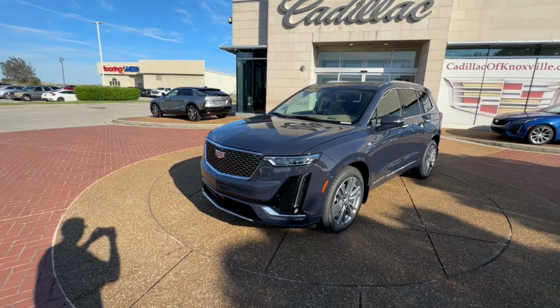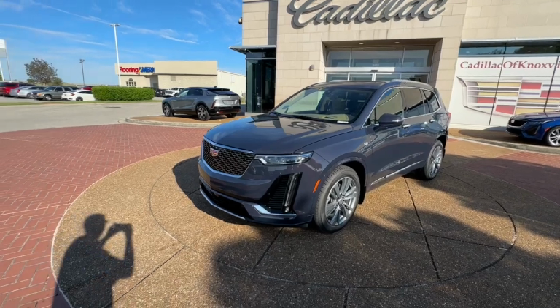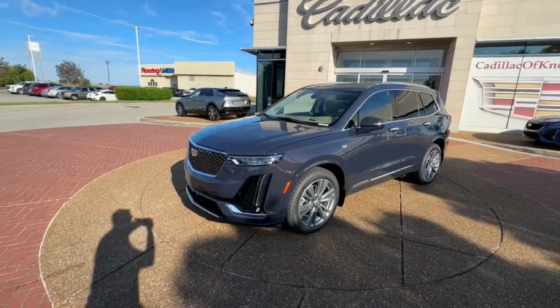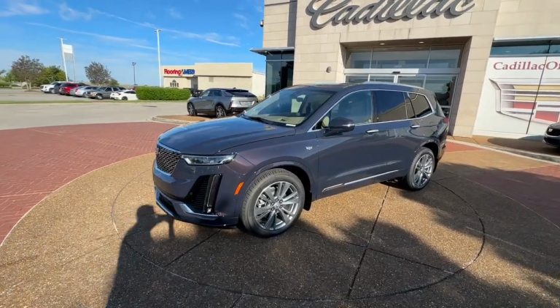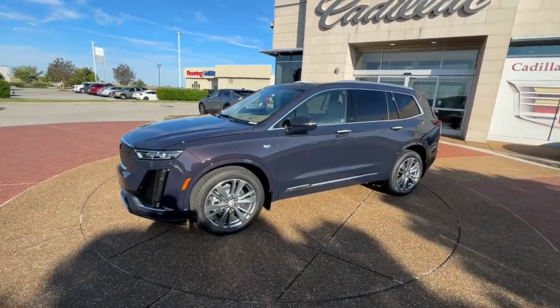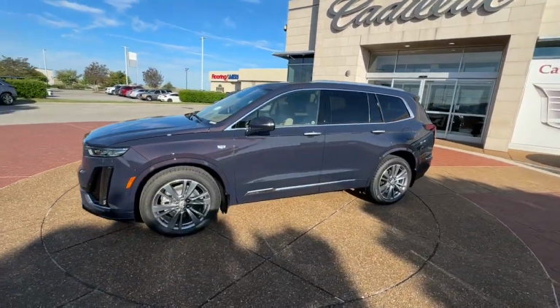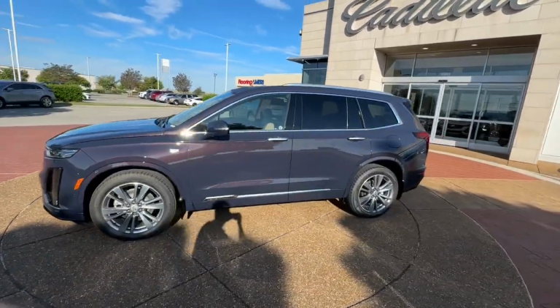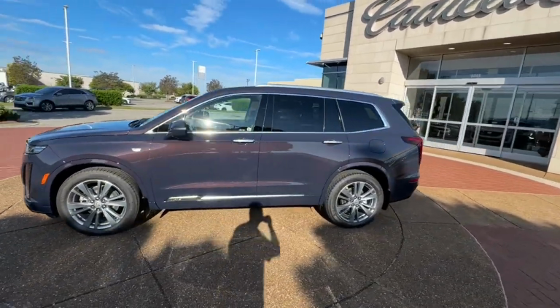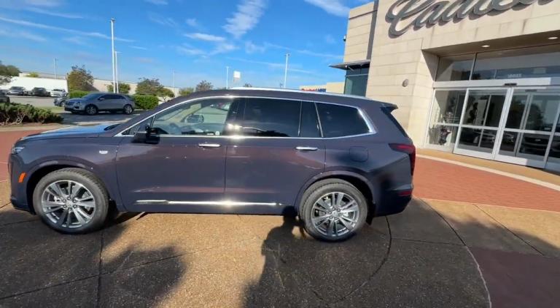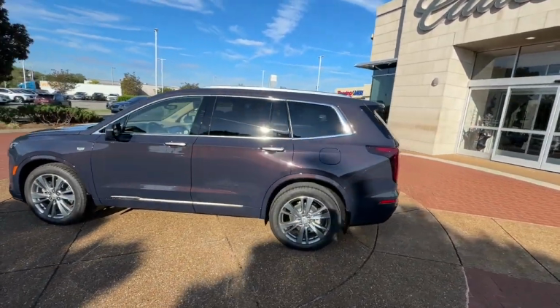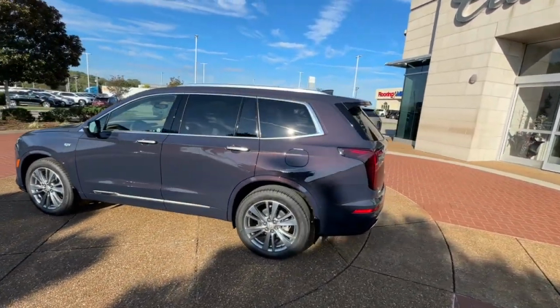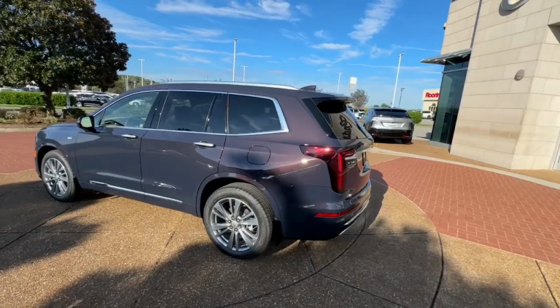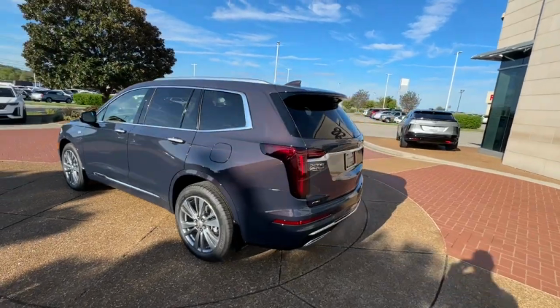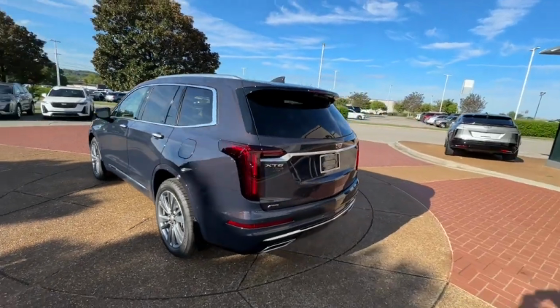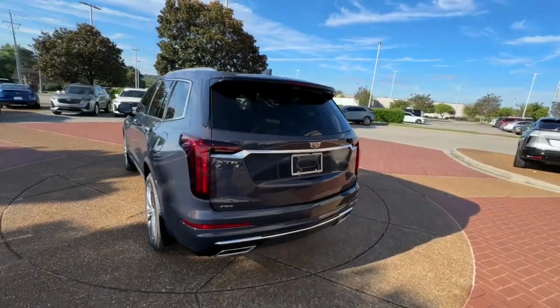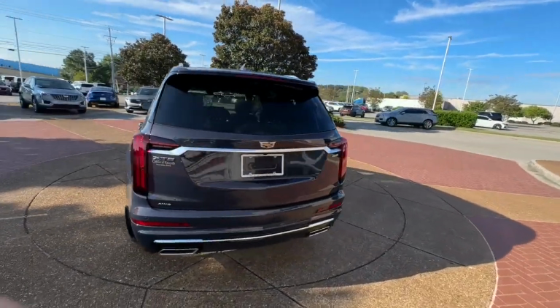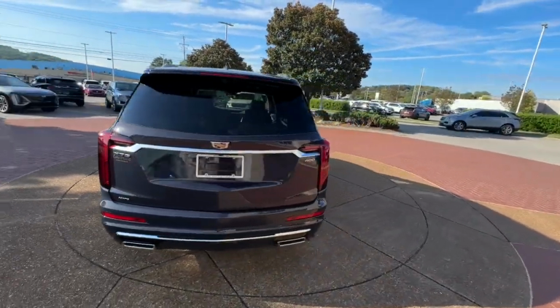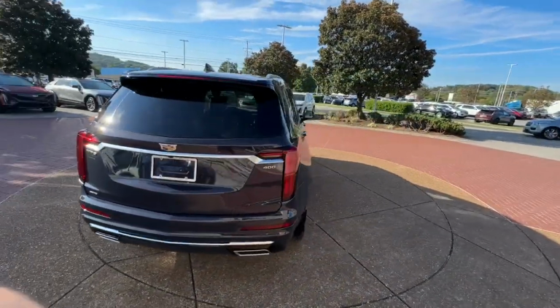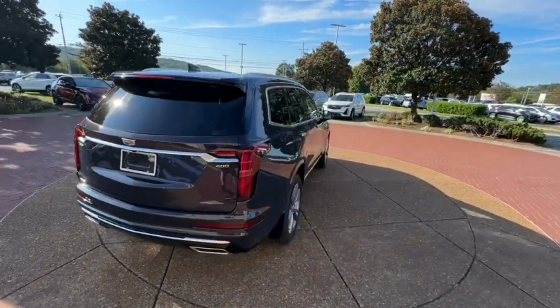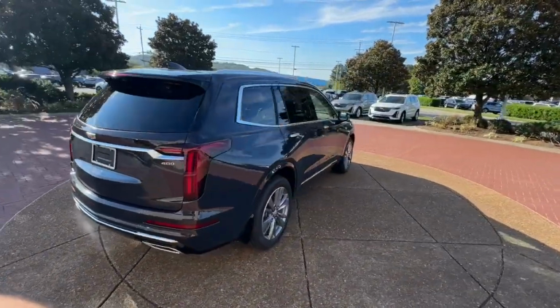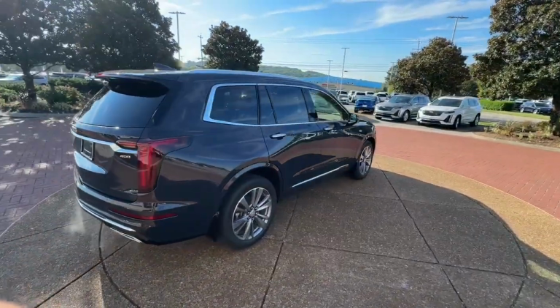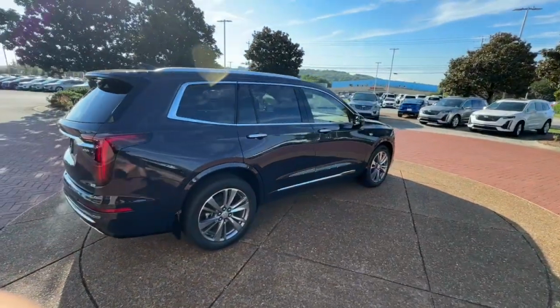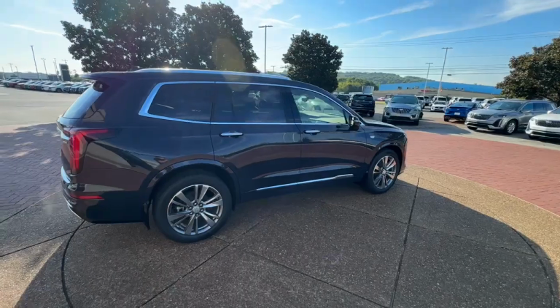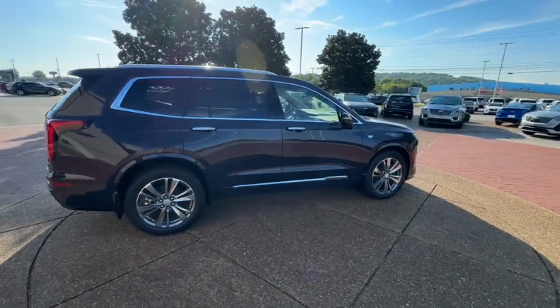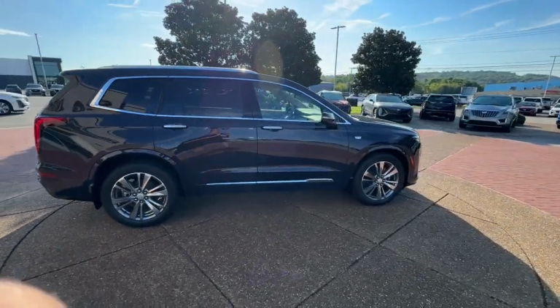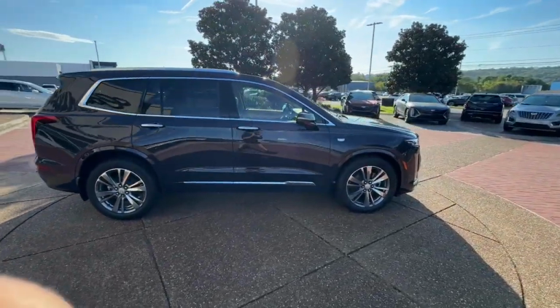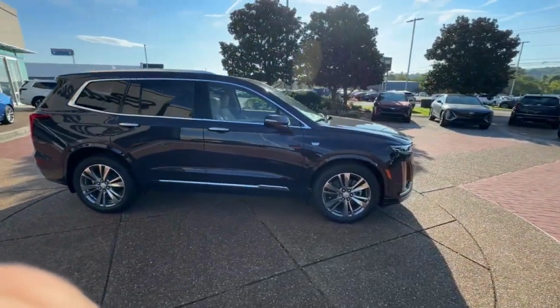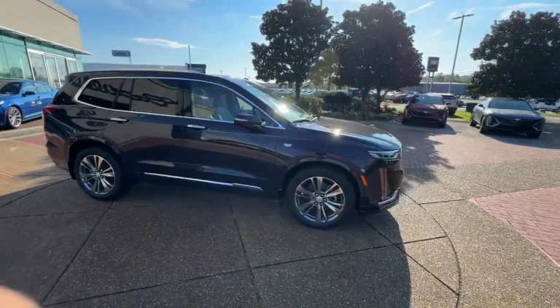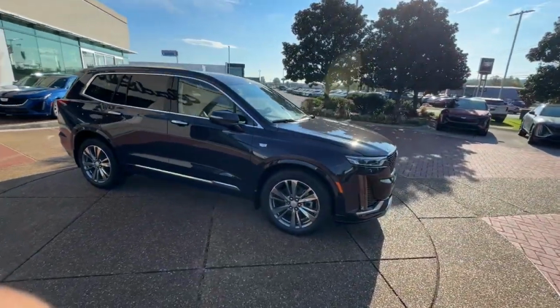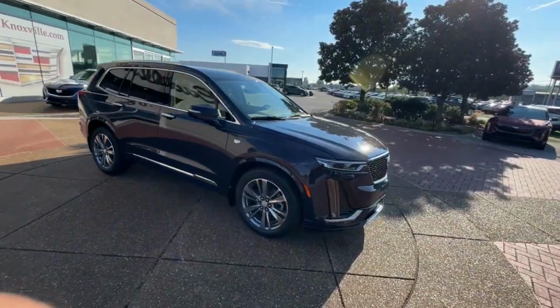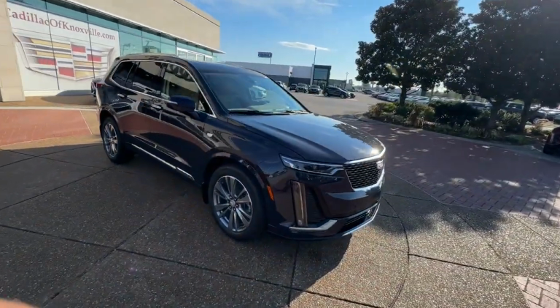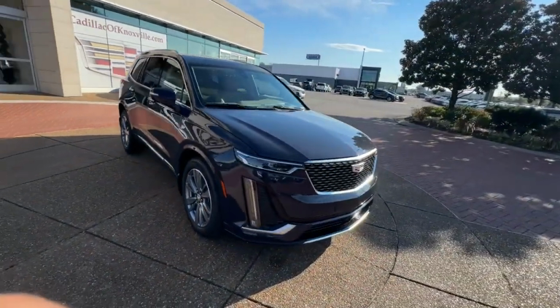Looking for your dream car? It could be the 2025 Cadillac XT6. Enjoy a view of this performance-minded Cadillac XT6, the family-friendly vehicle that blends luxury, versatility, and athleticism with distinguished style.